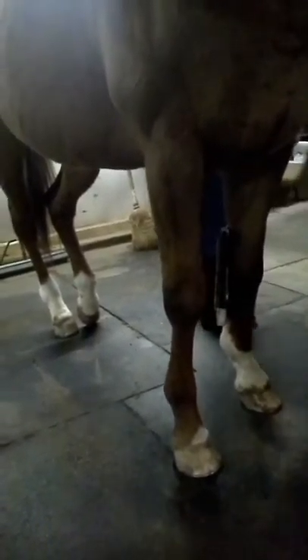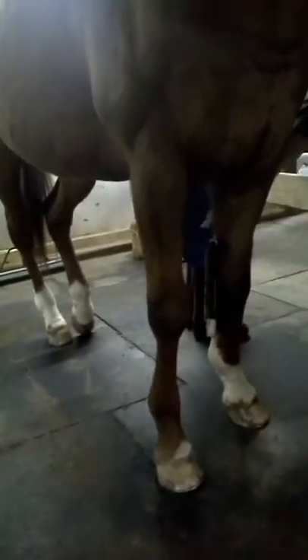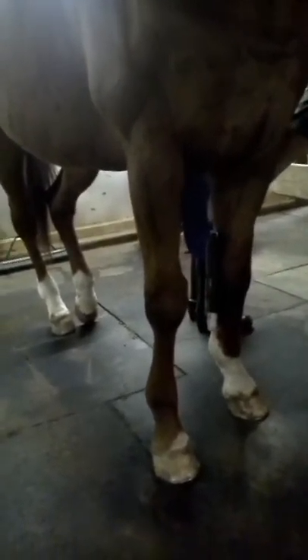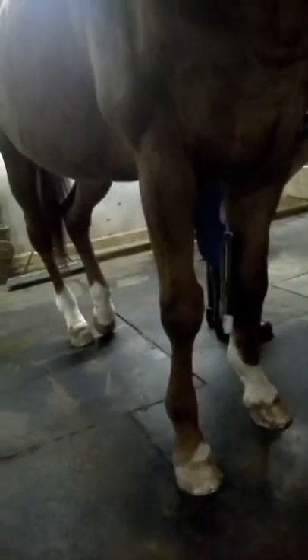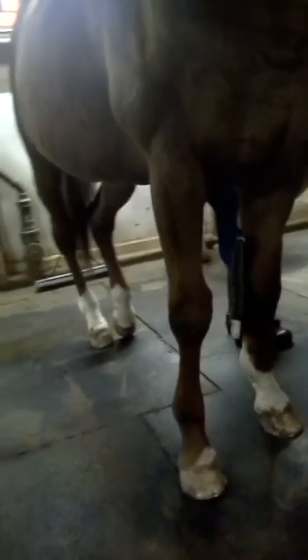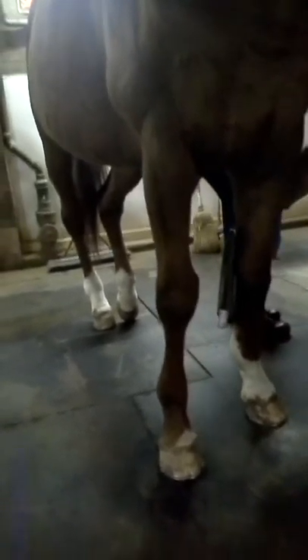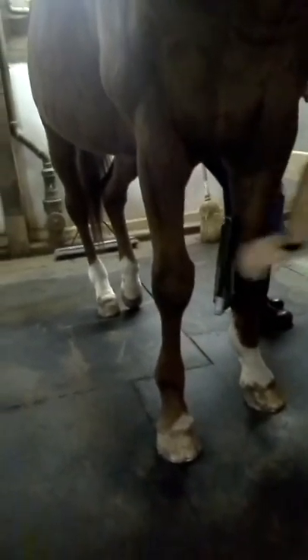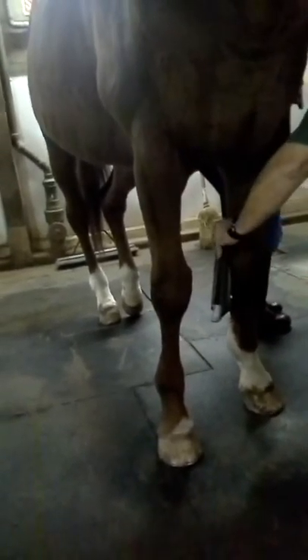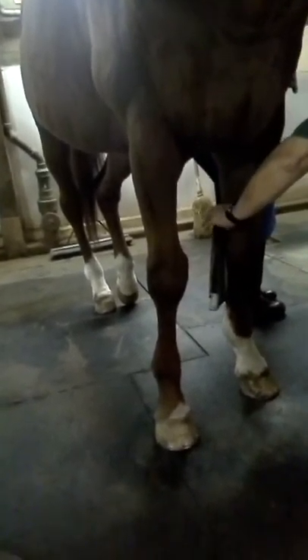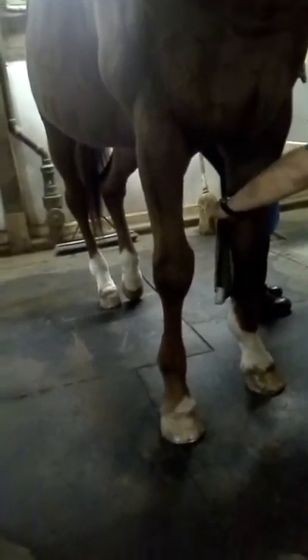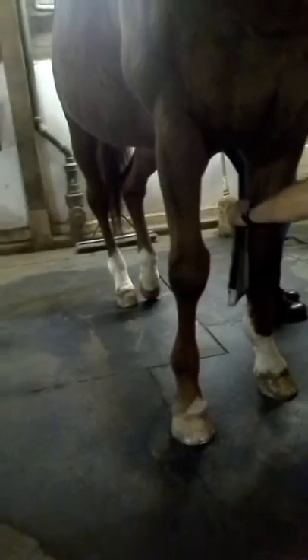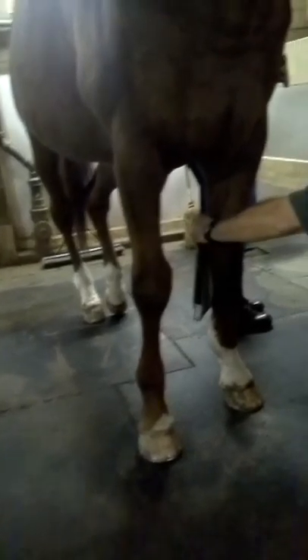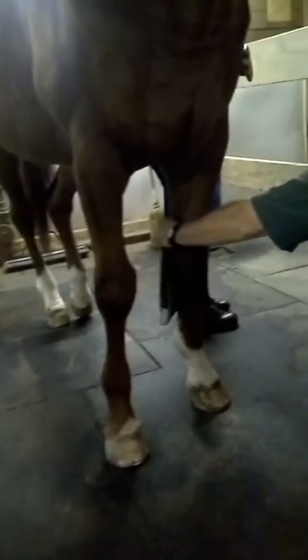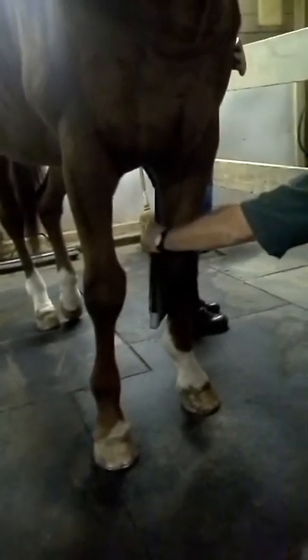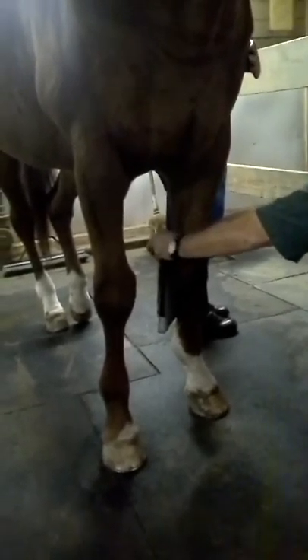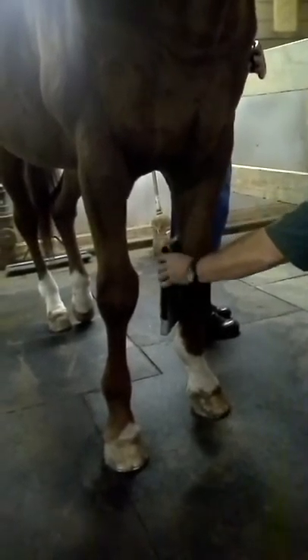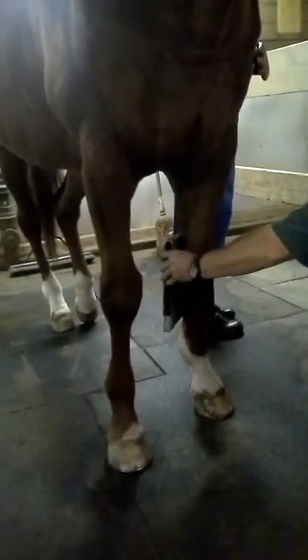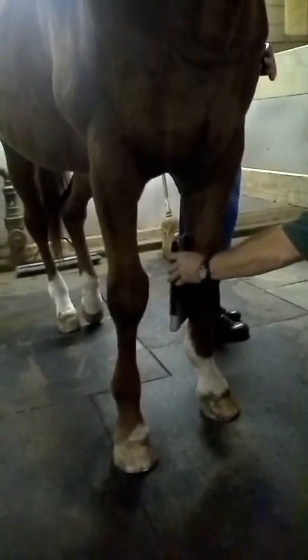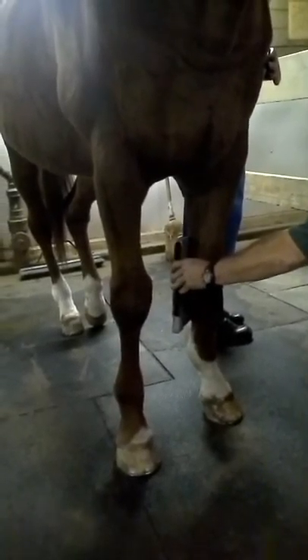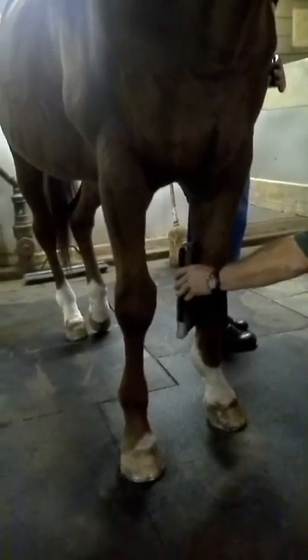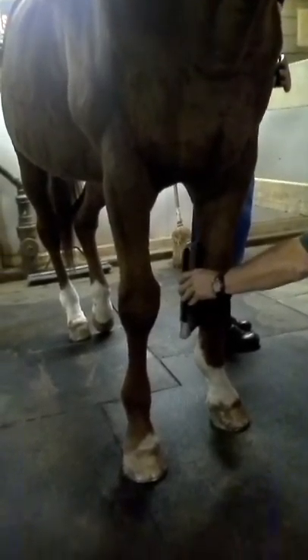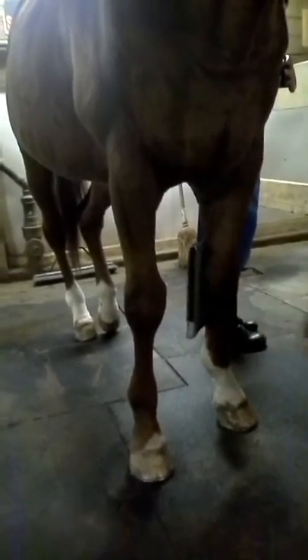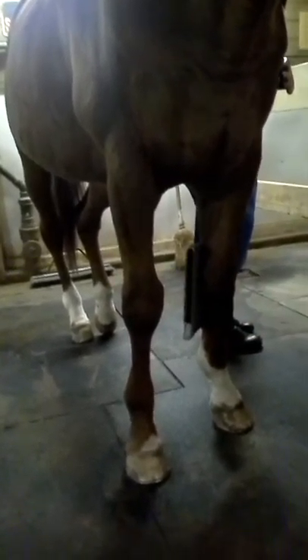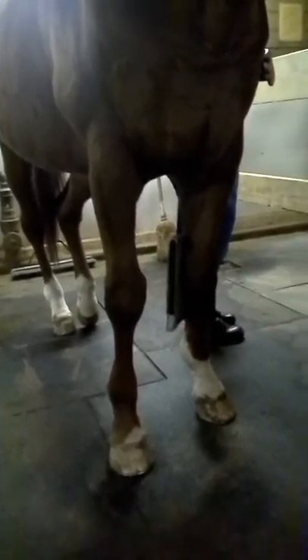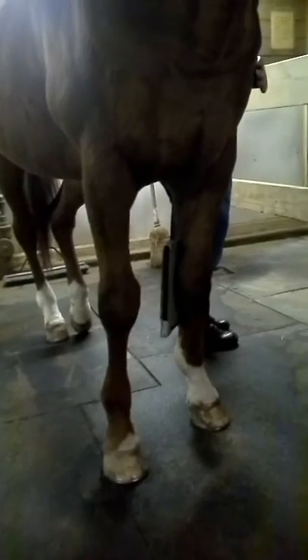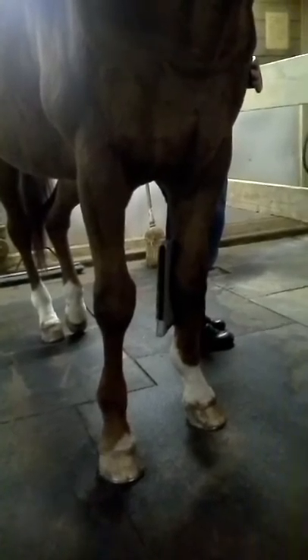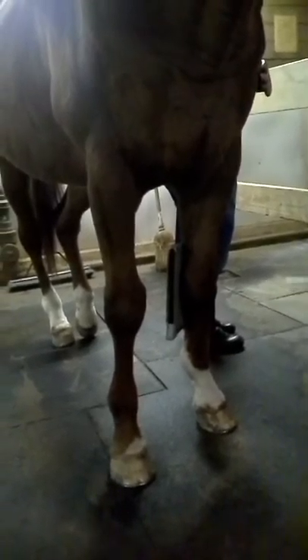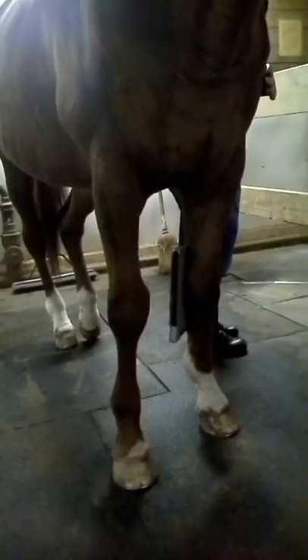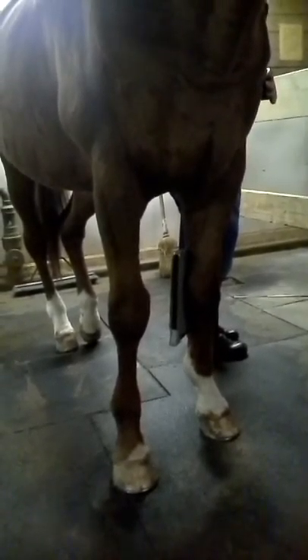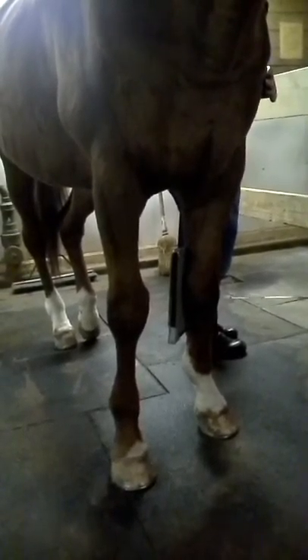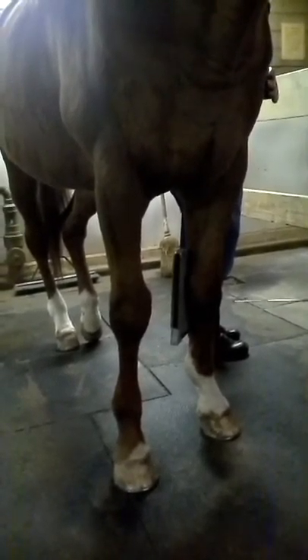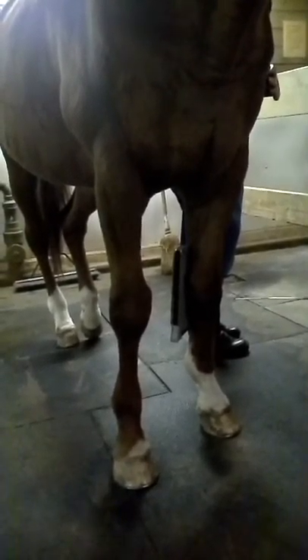You always want to have it perfectly parallel. If you get a little bit tilted, you have to correct it. Once you get the hang of it, you'll understand. That's a perfect oblique lateral.